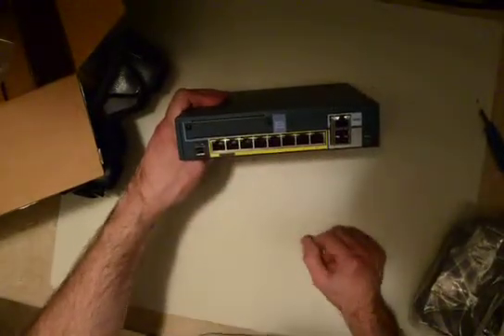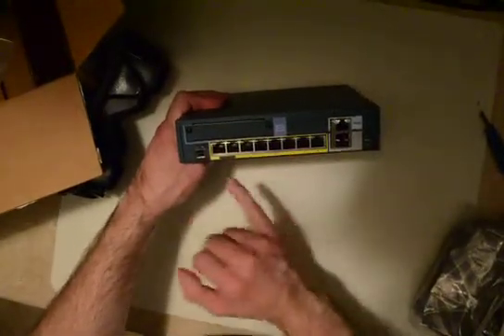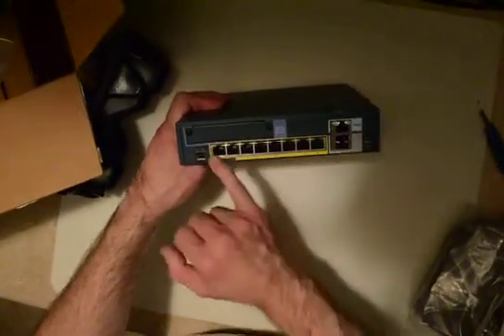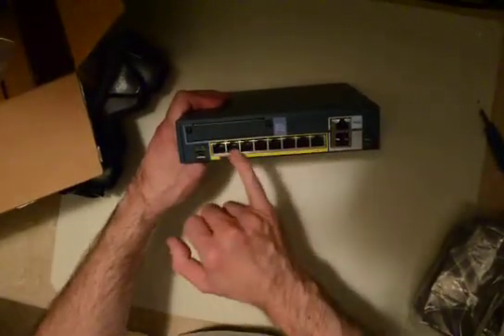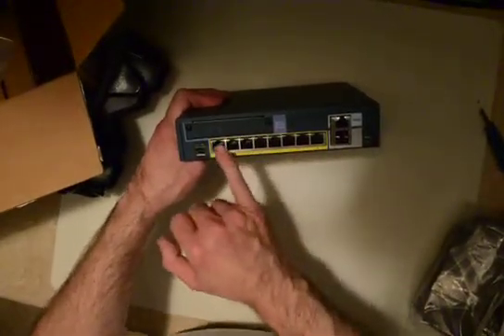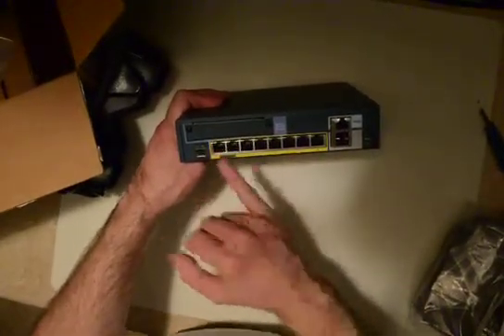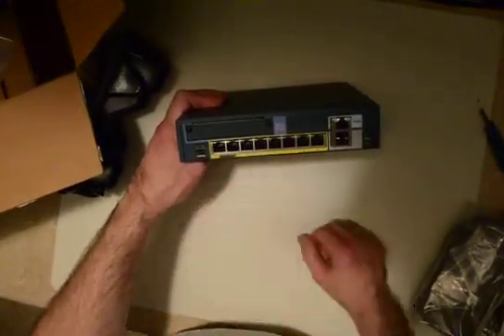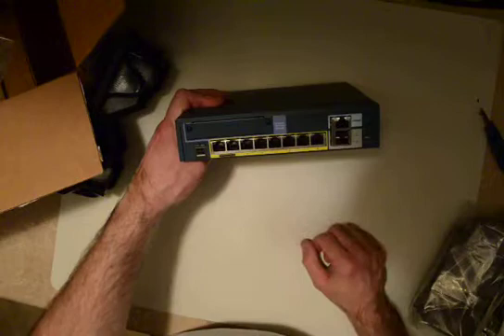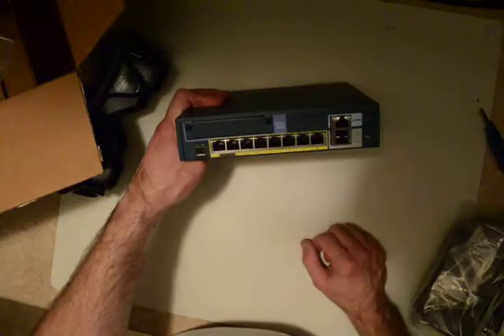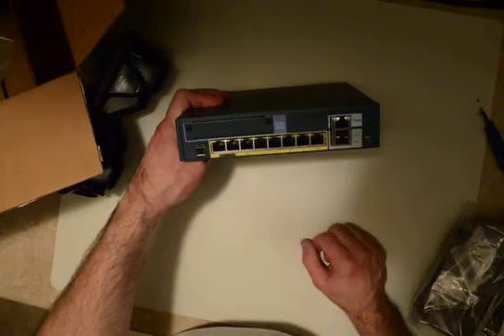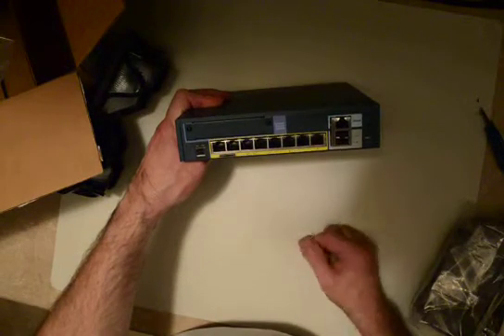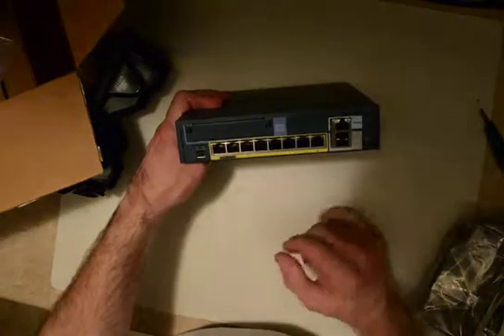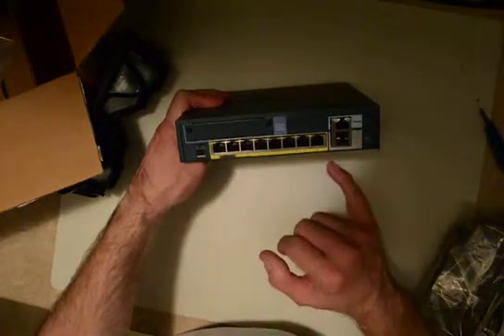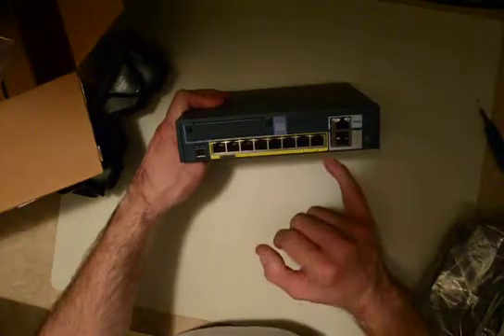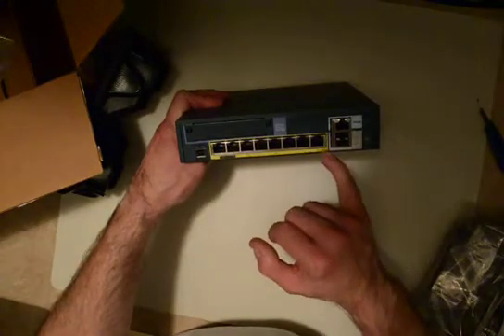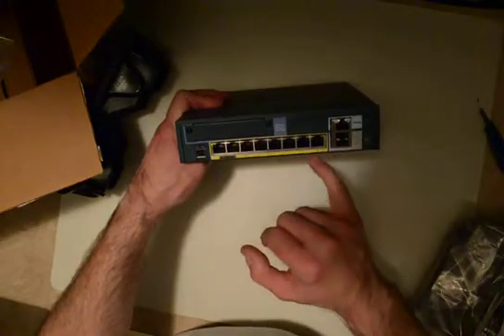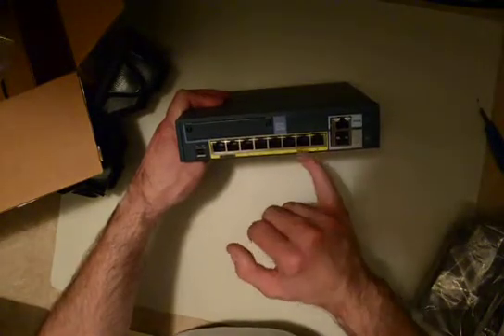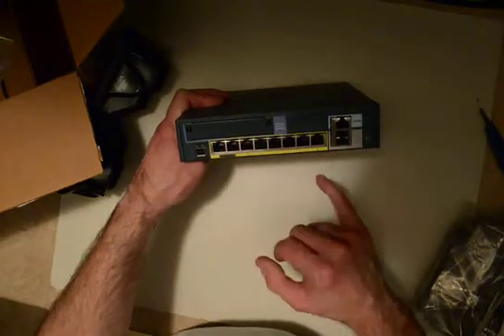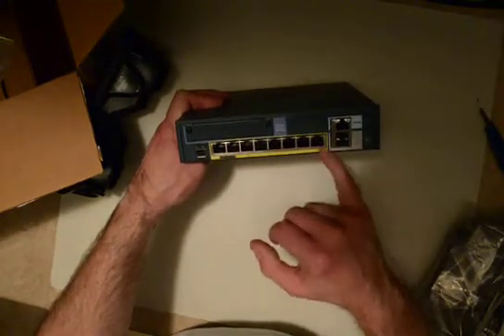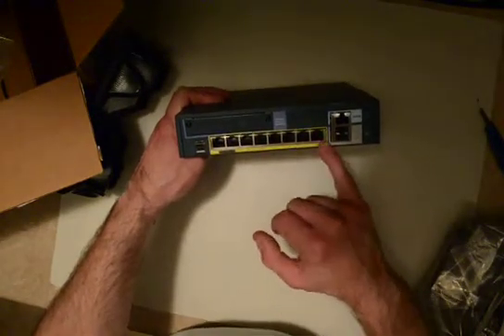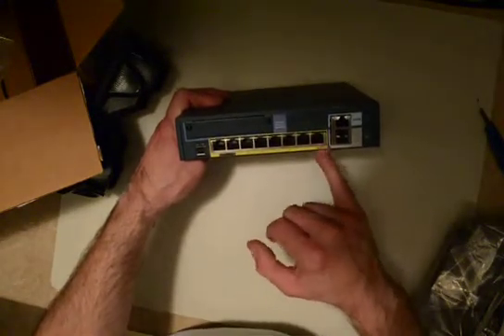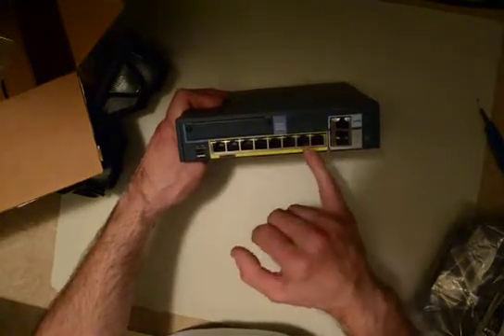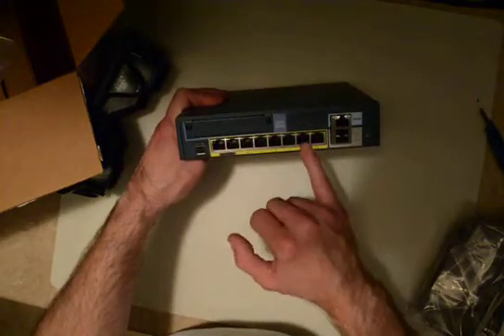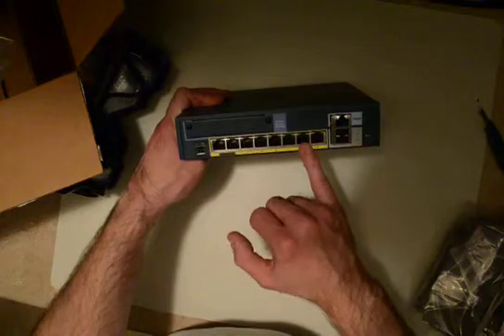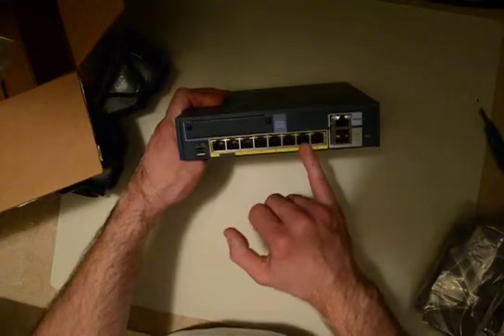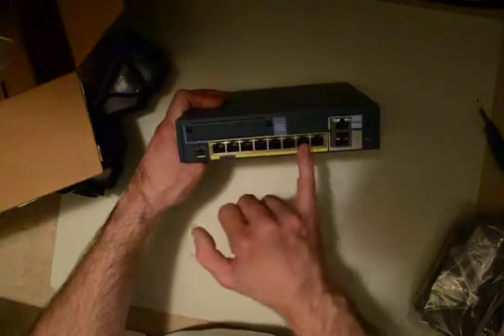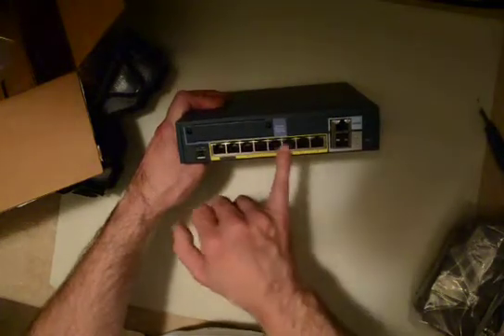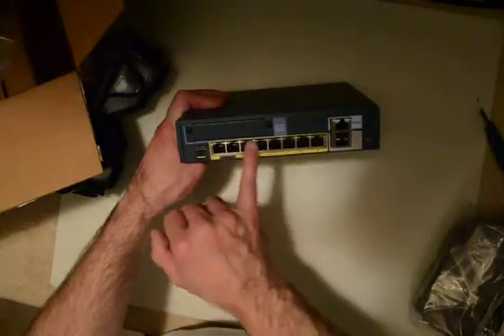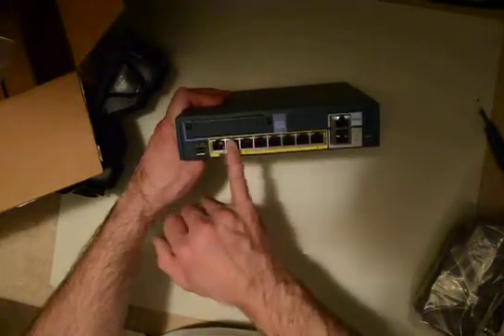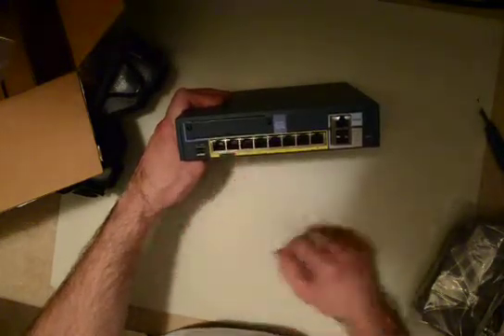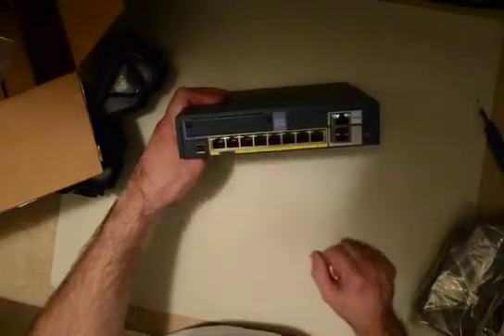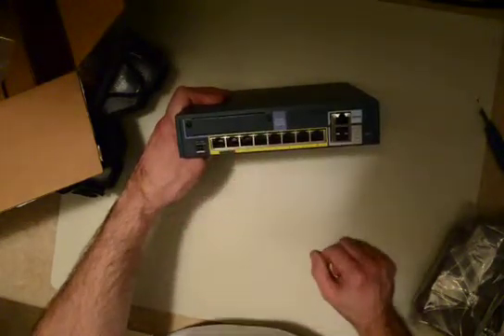We've got two PoE (Power over Ethernet) ports on the end. Port 0 is for outside and port 1 is for inside, but you can also use the other ports for inside as well.